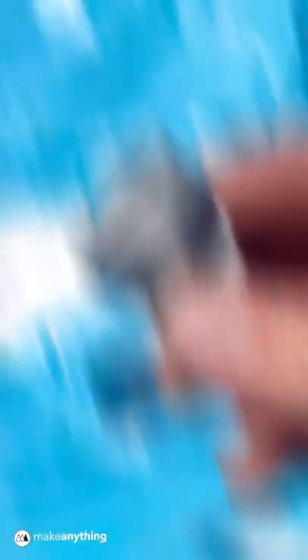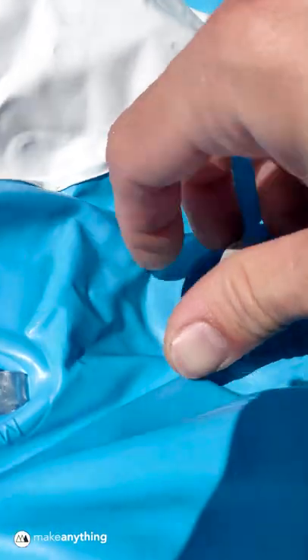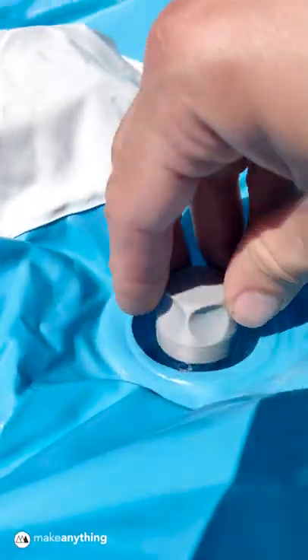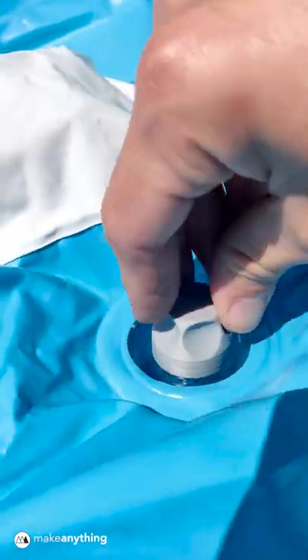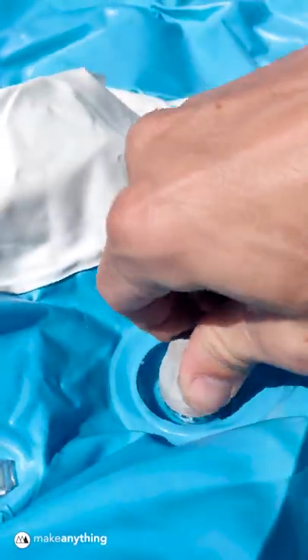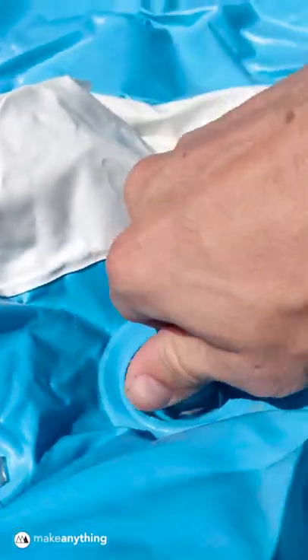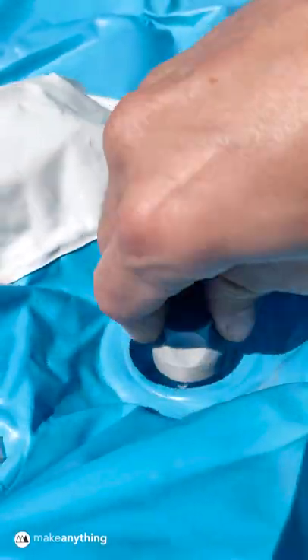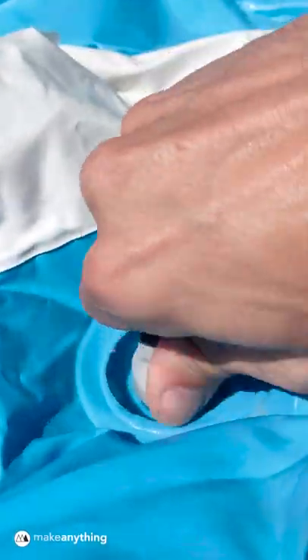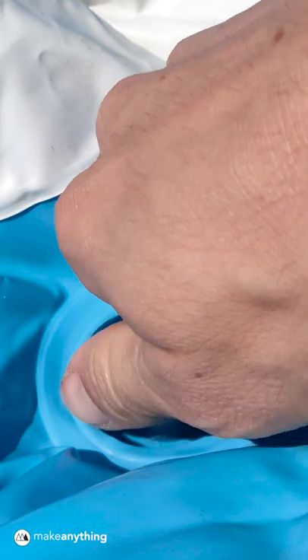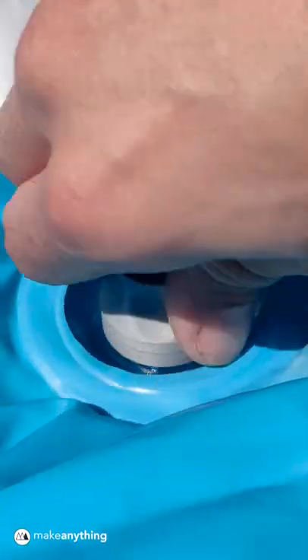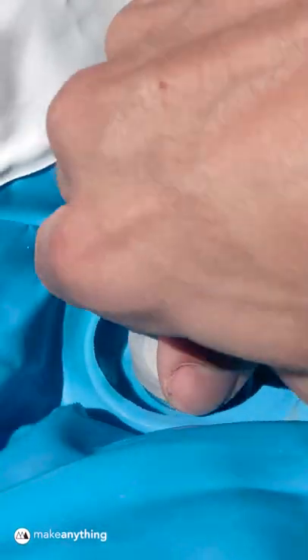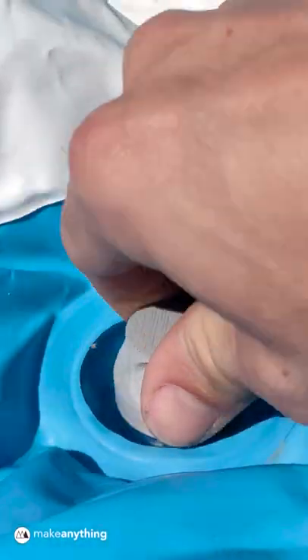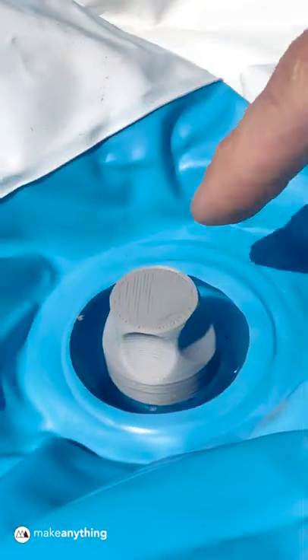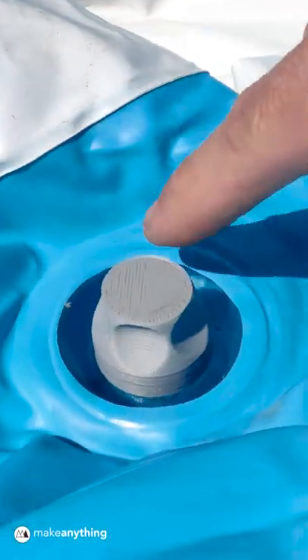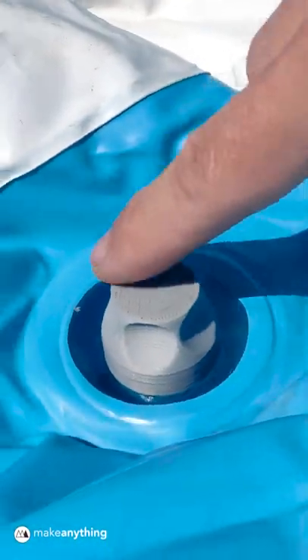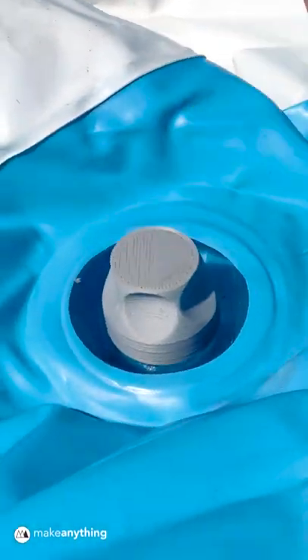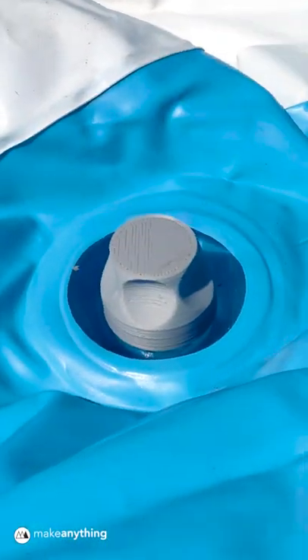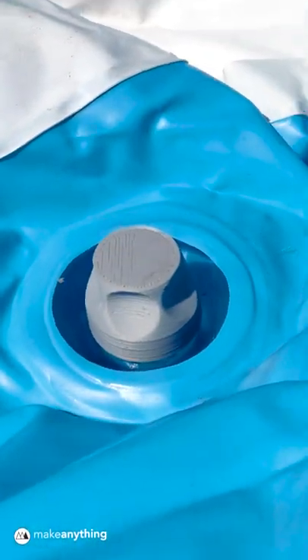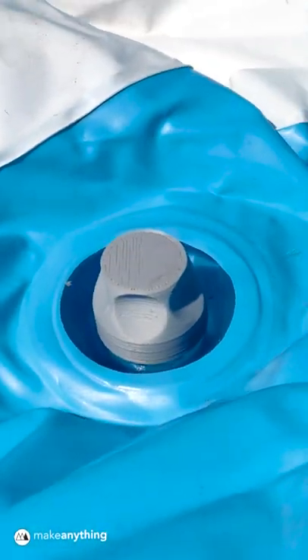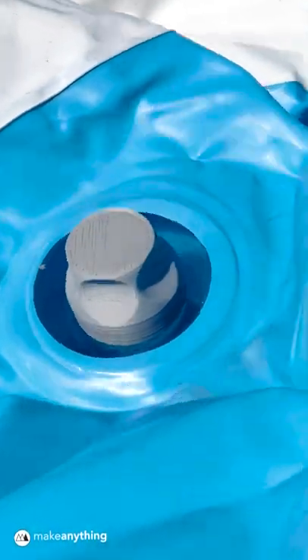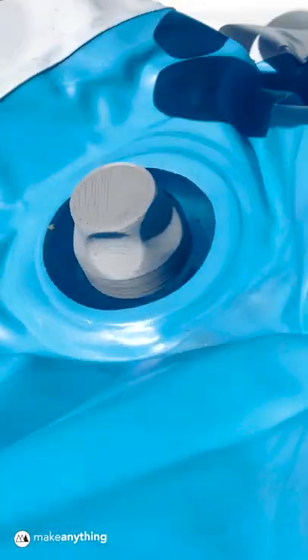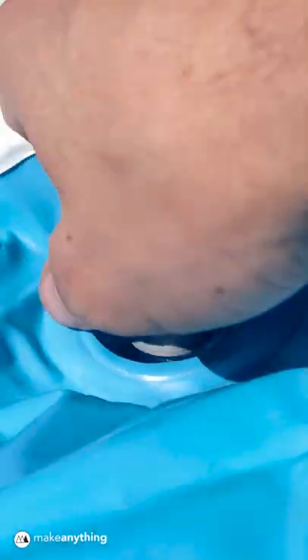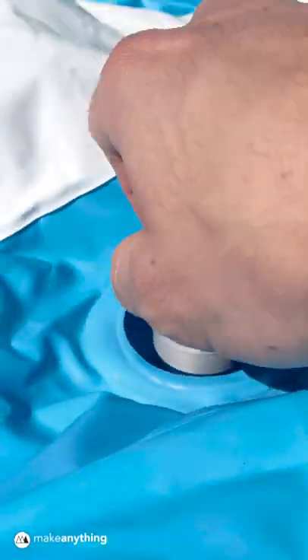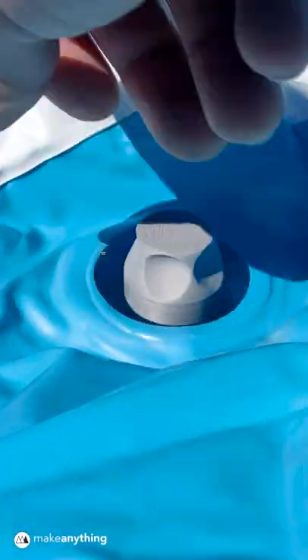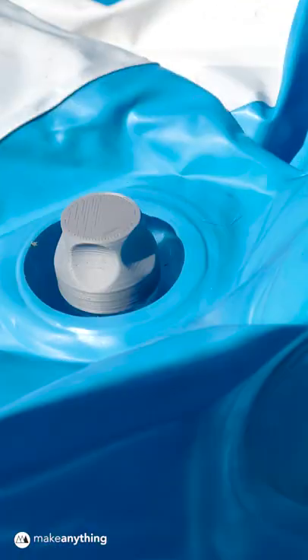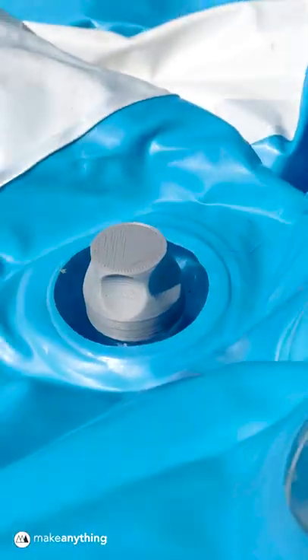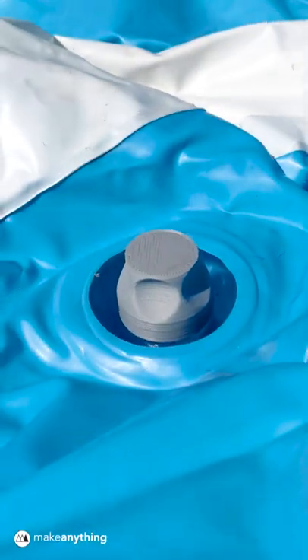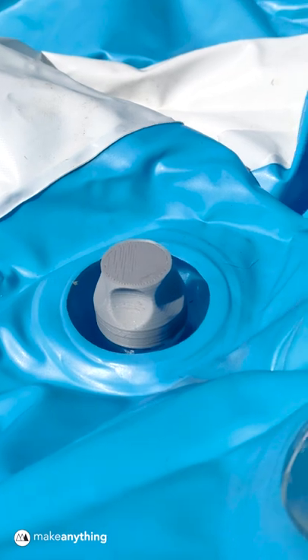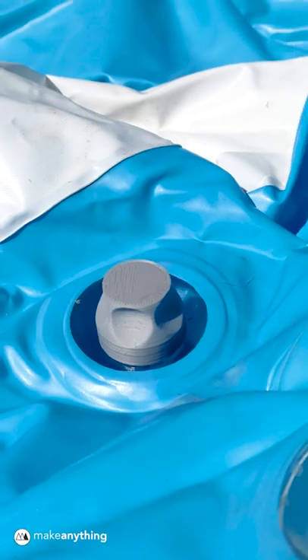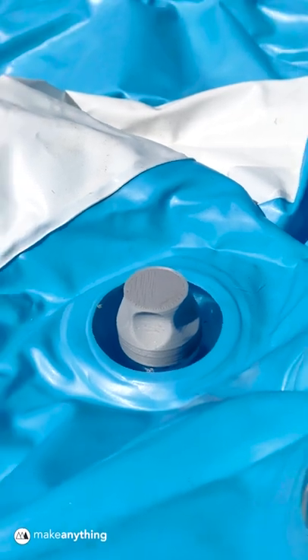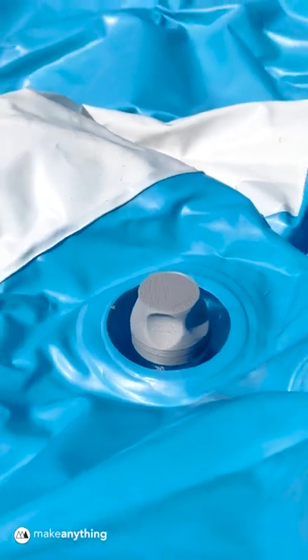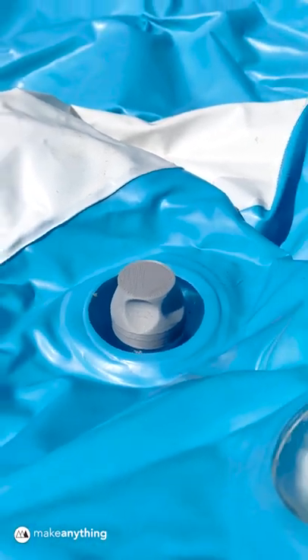It looks good, it screws on tight, but it still won't hold air — or at least not without my secret weapon.